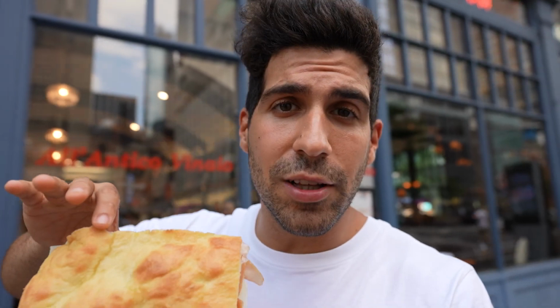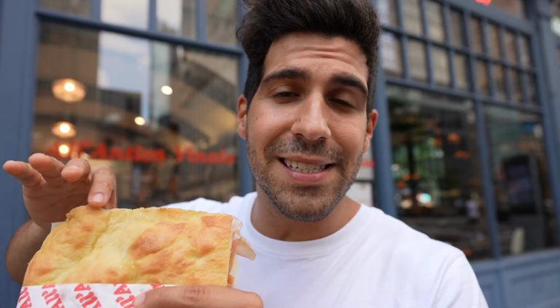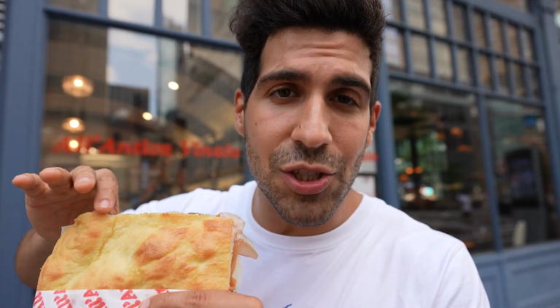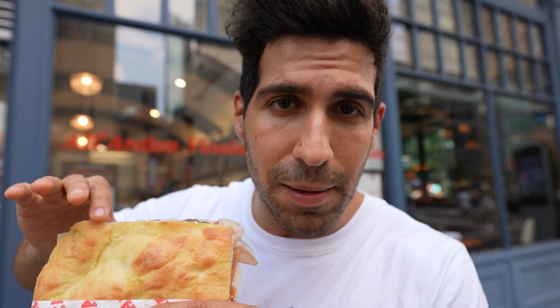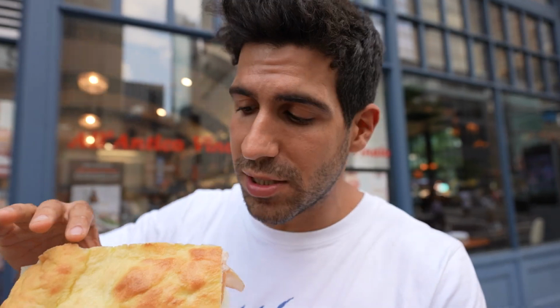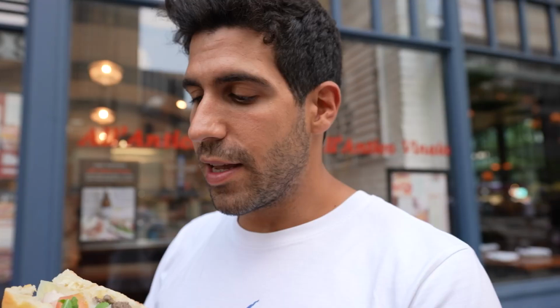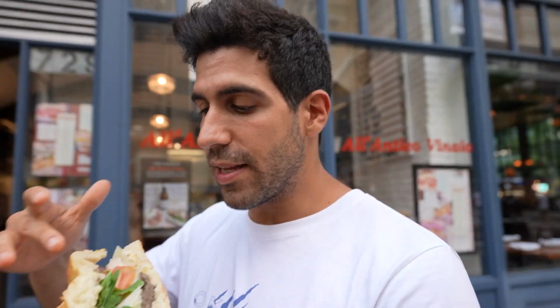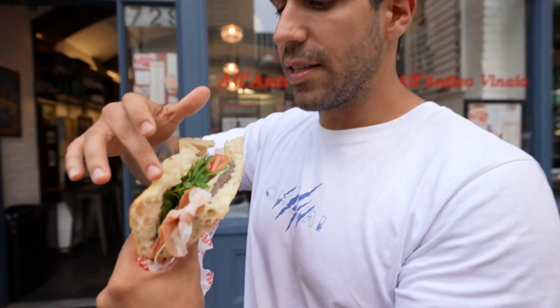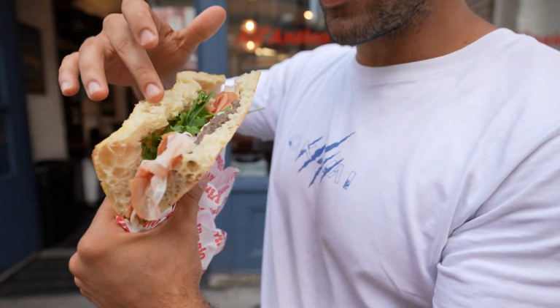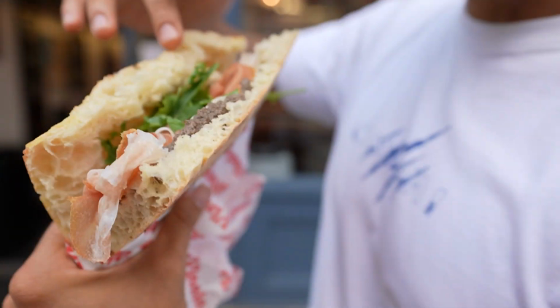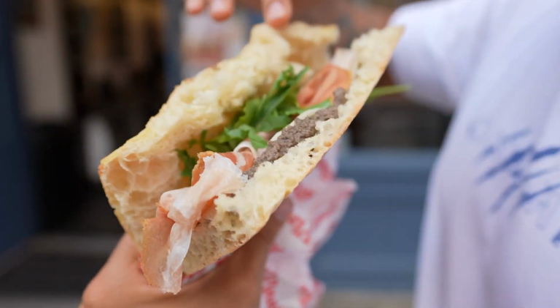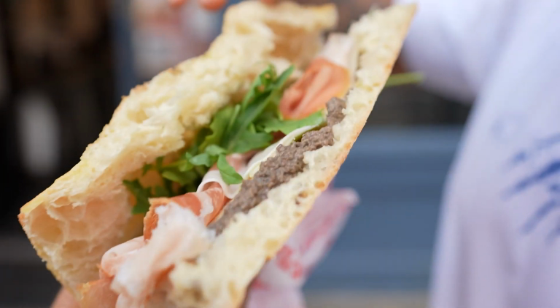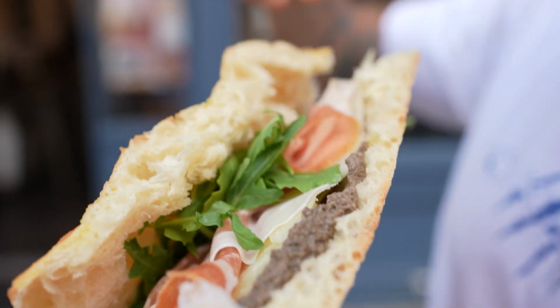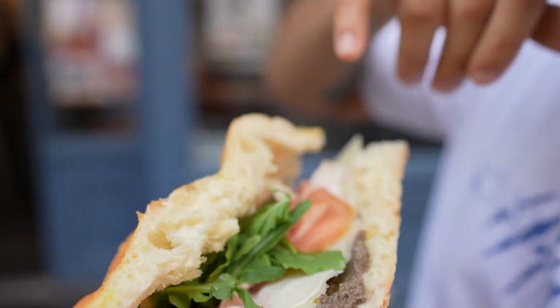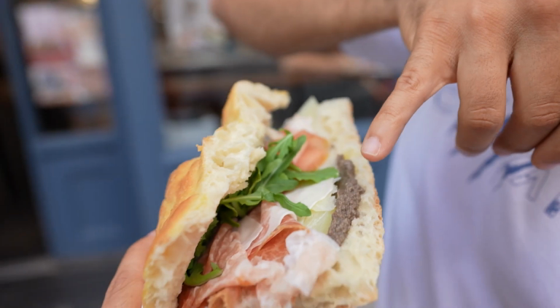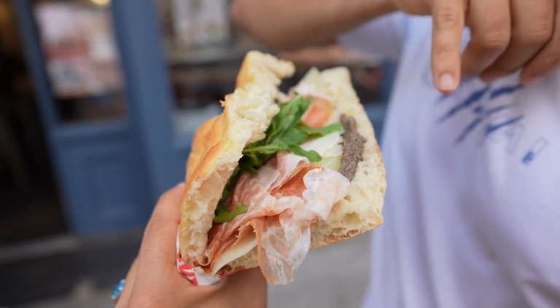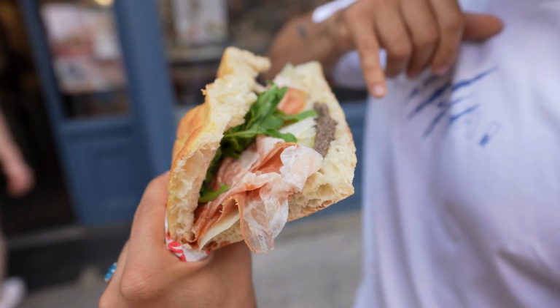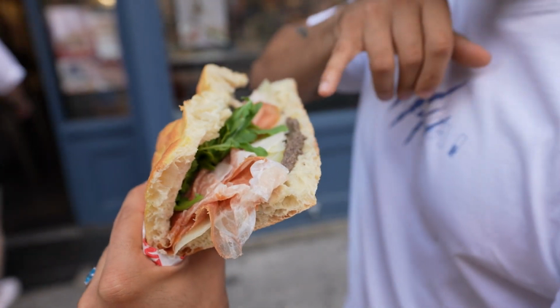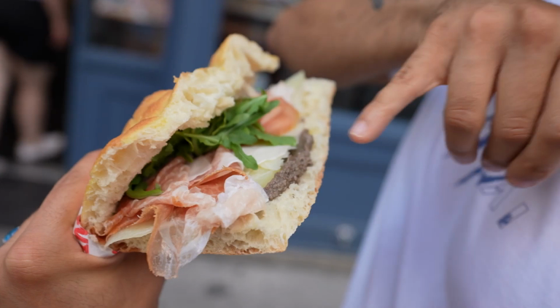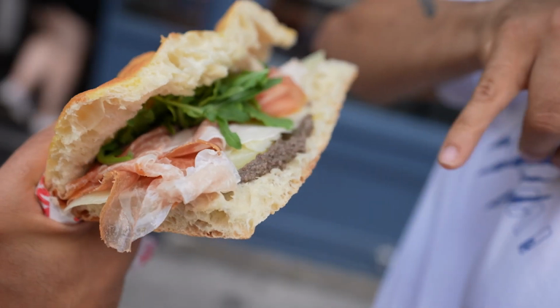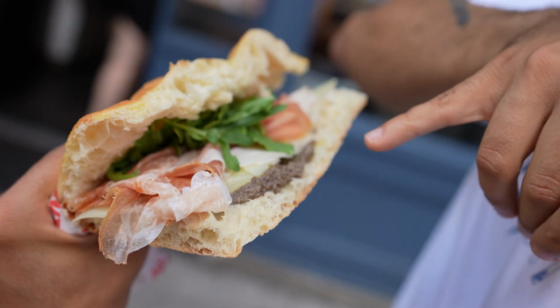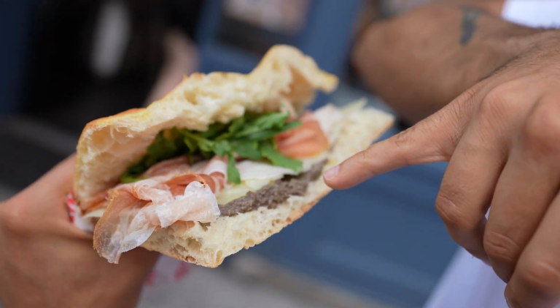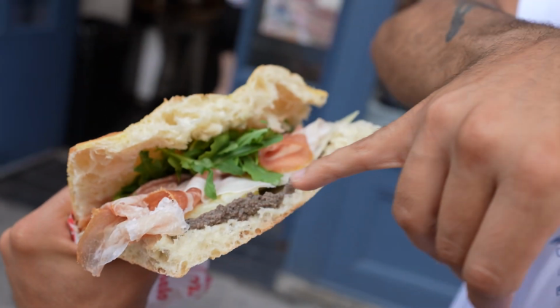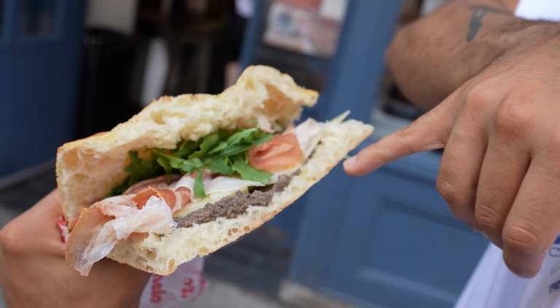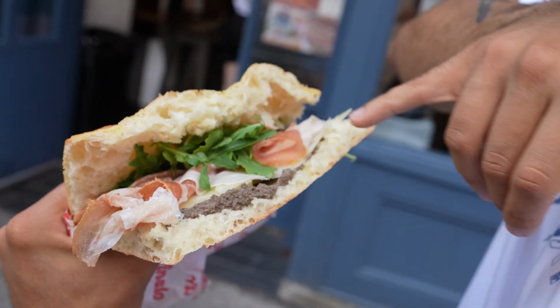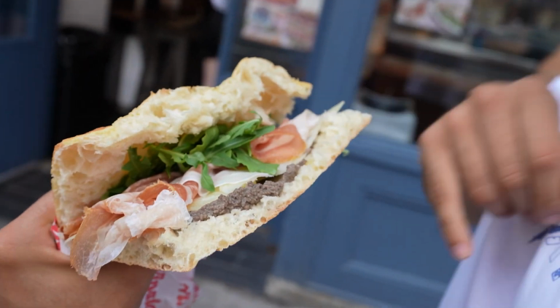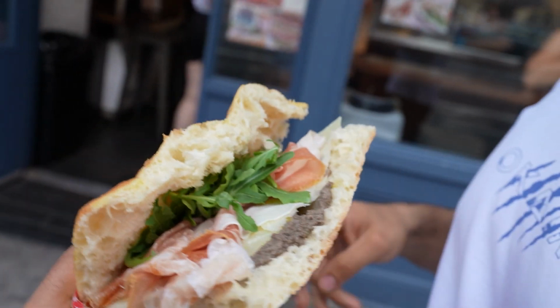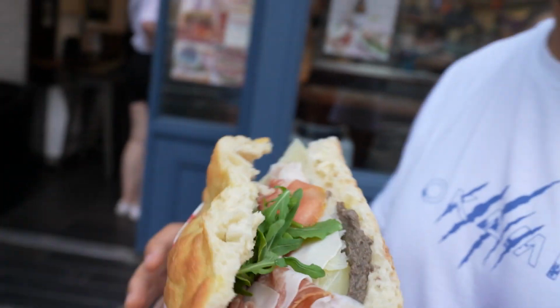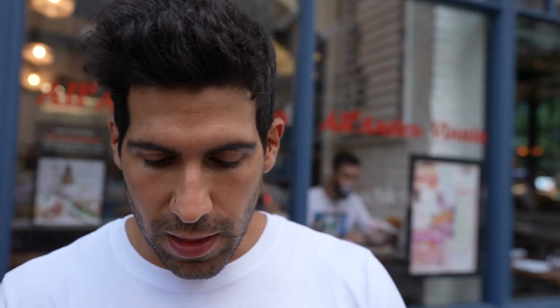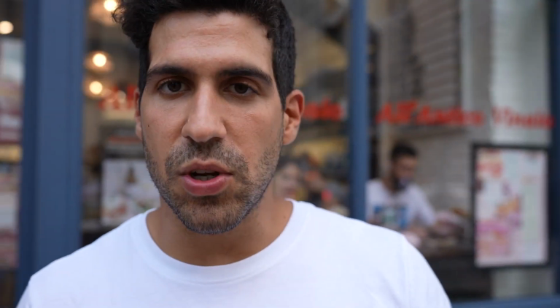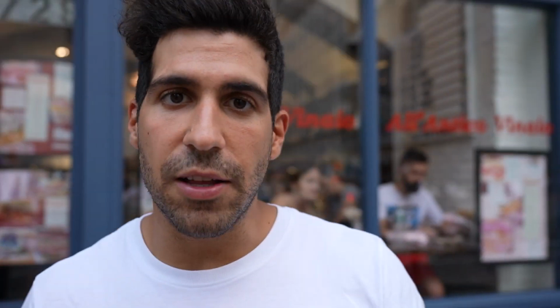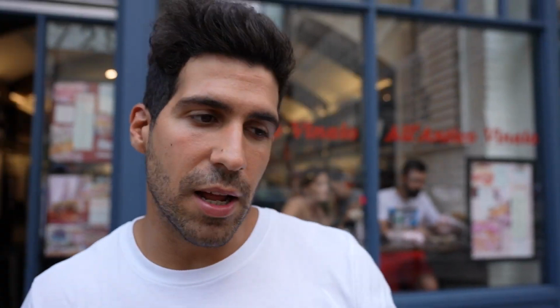I got the schiacciata del boss — it's this kind of focaccia you see, with prosciutto toscano, pecorino romano, truffle cream, and rucola. I'm so excited right now.